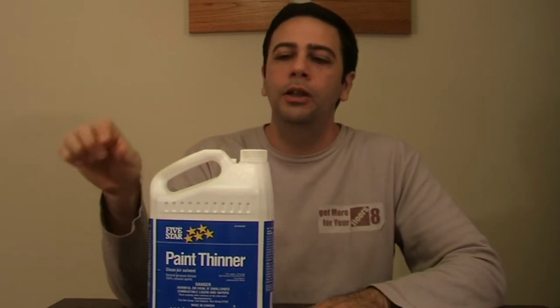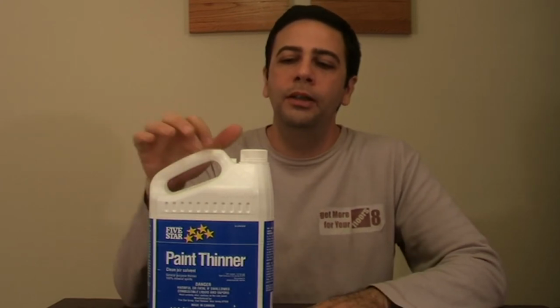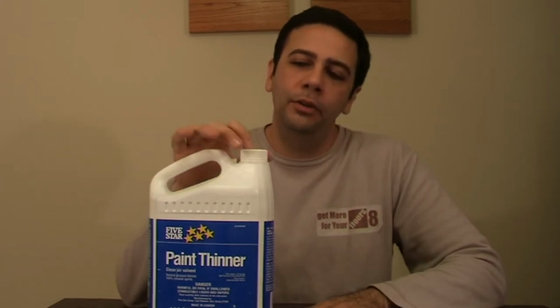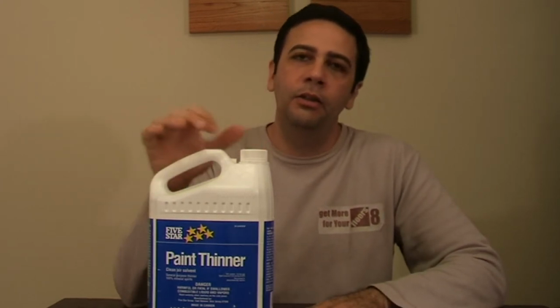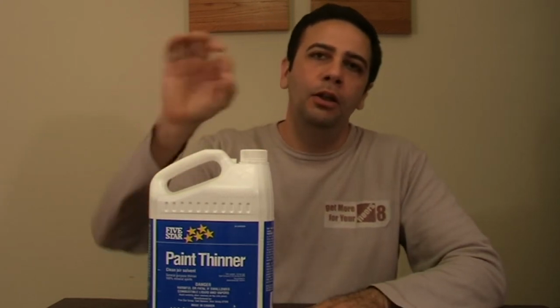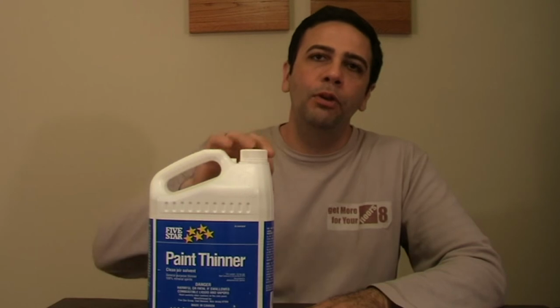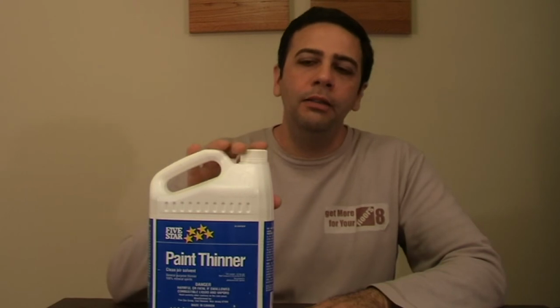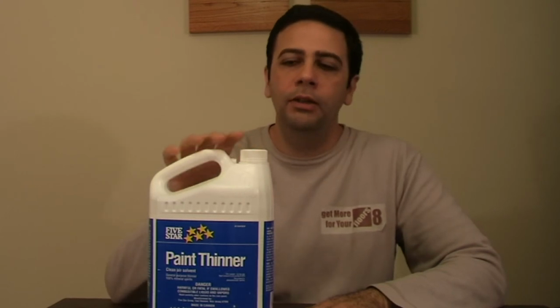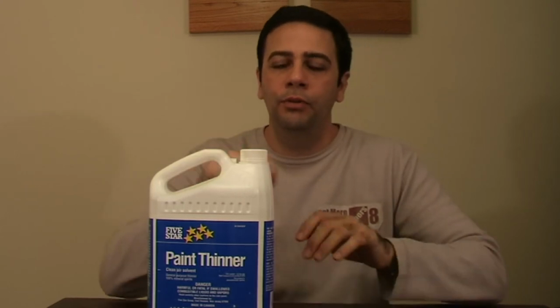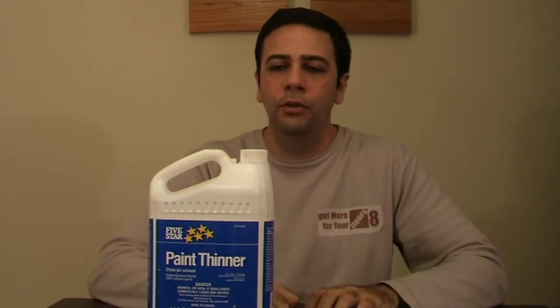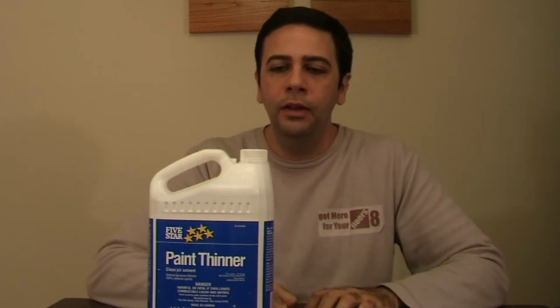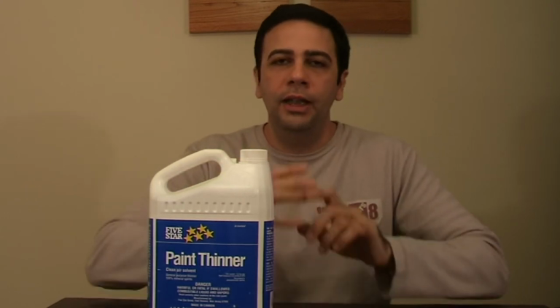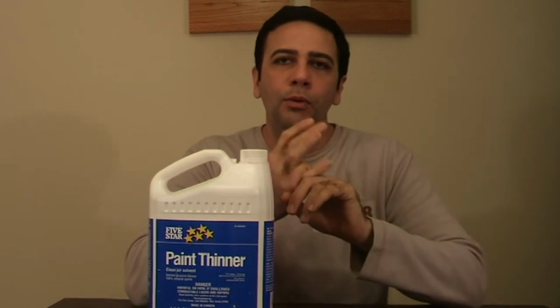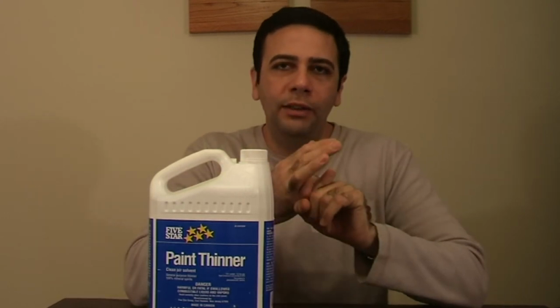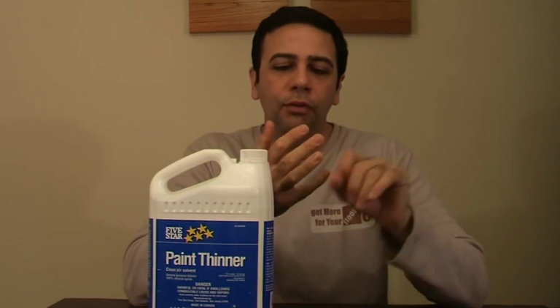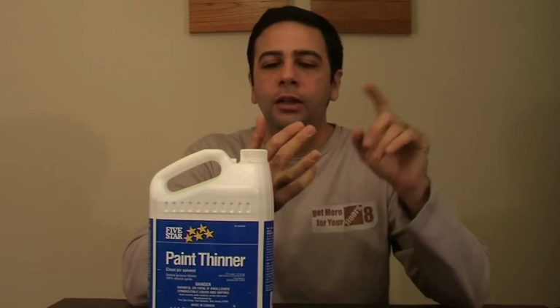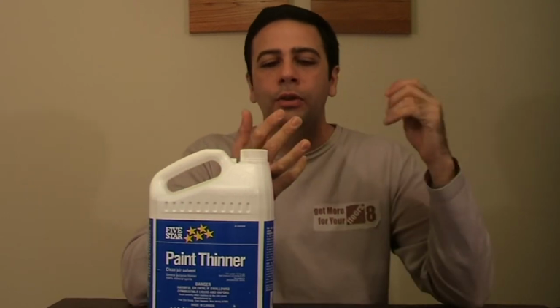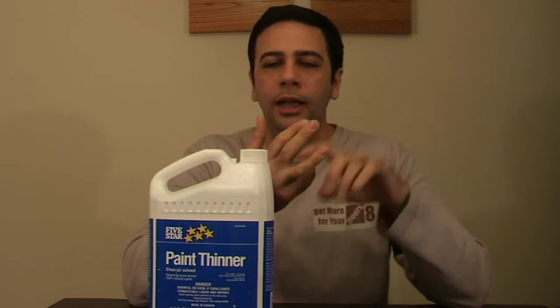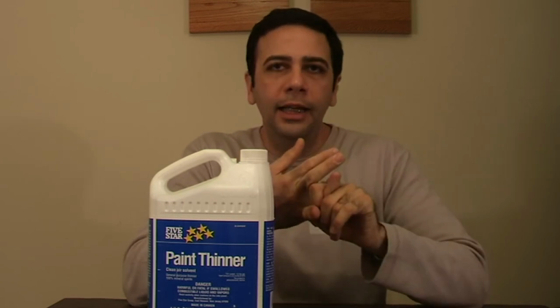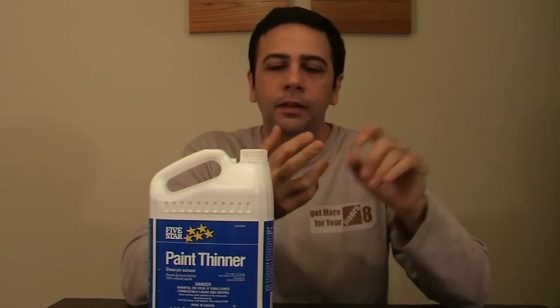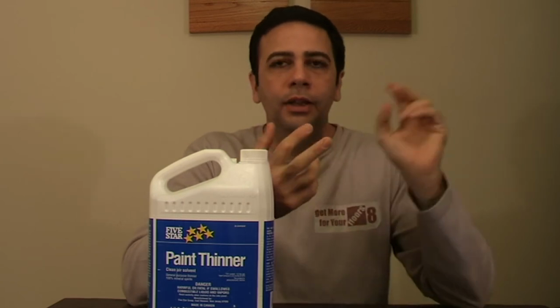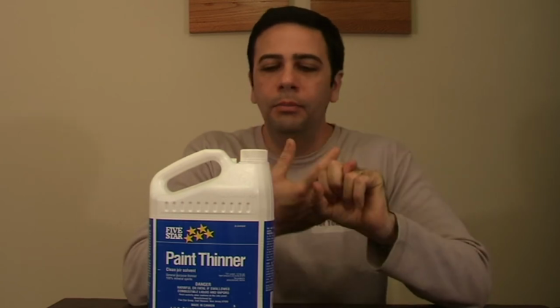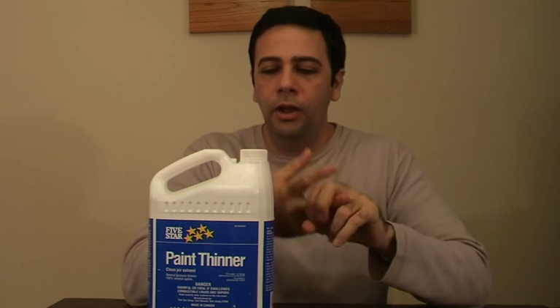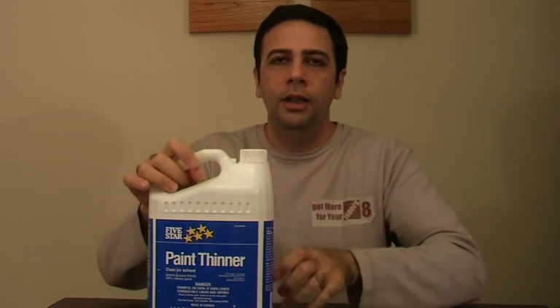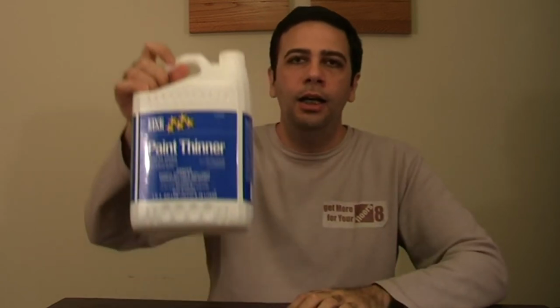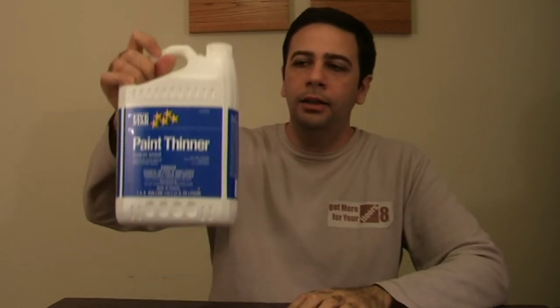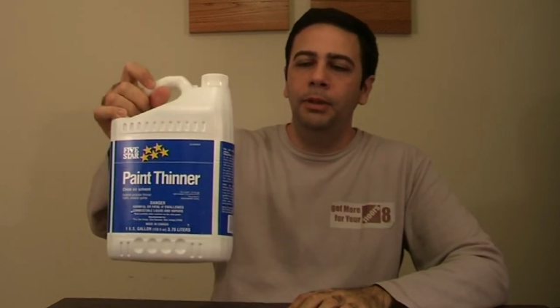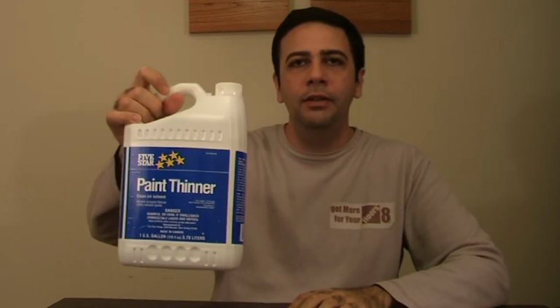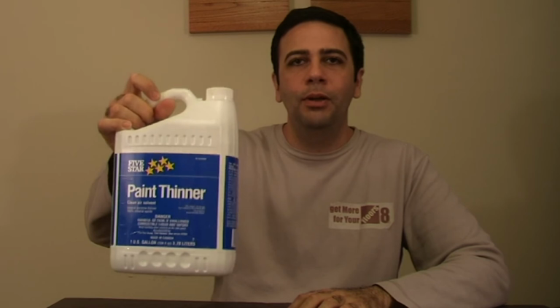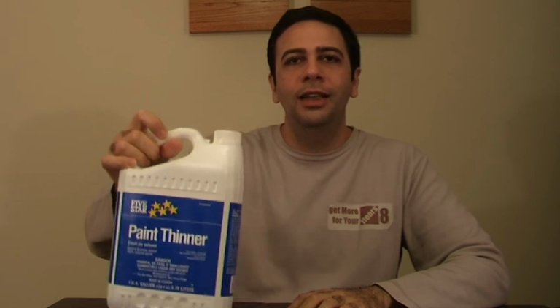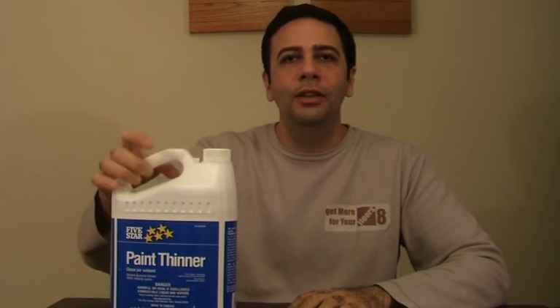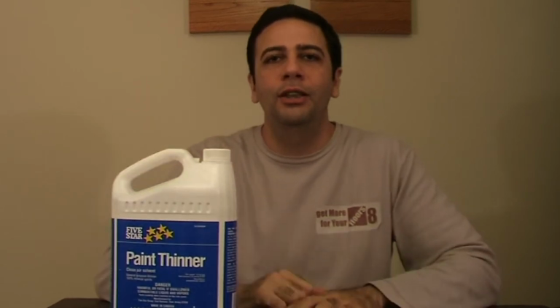You can put this on polyurethane, you can remove wax from the floor, you can clean hands — you can do many things. I believe this is a good product. Thank you for watching.